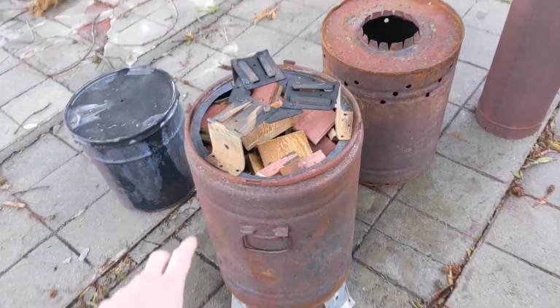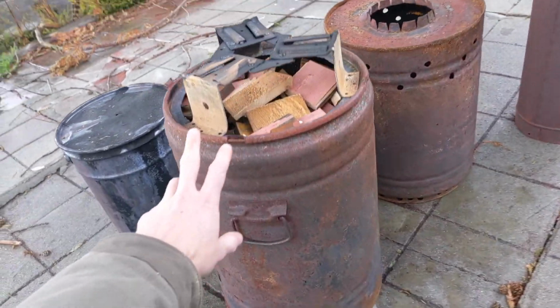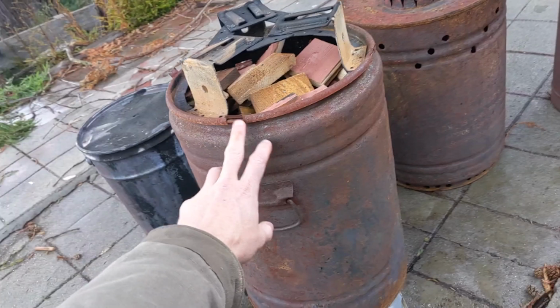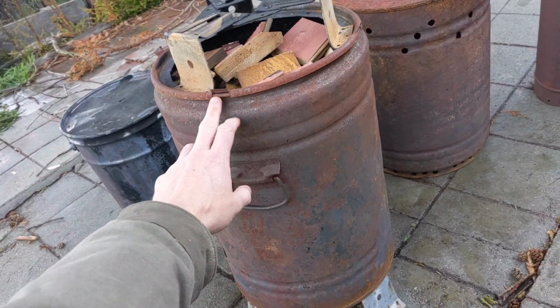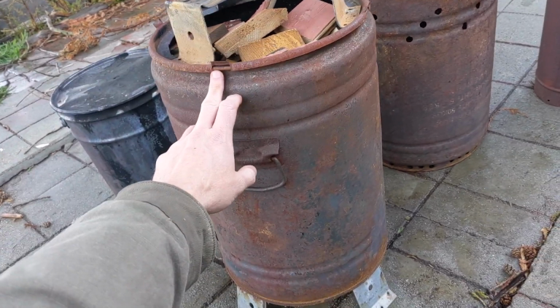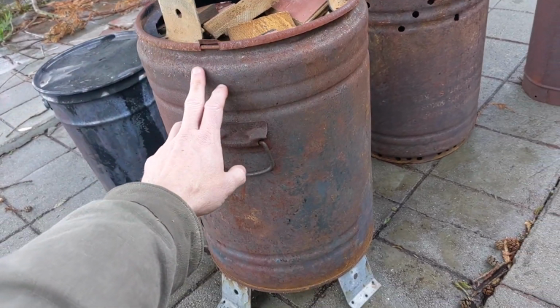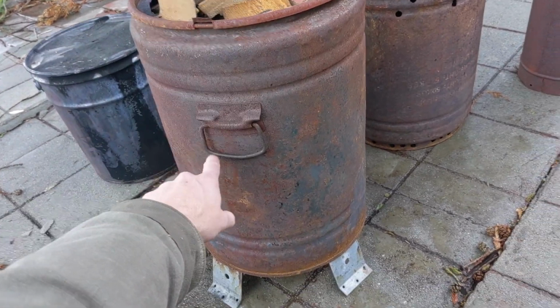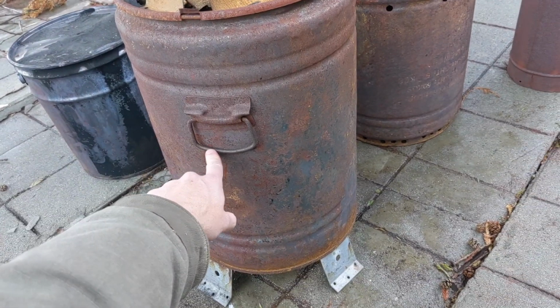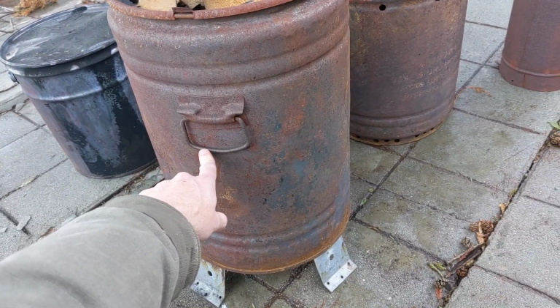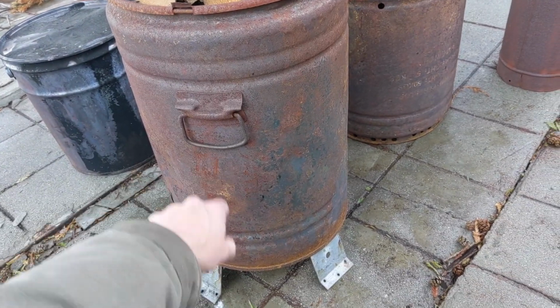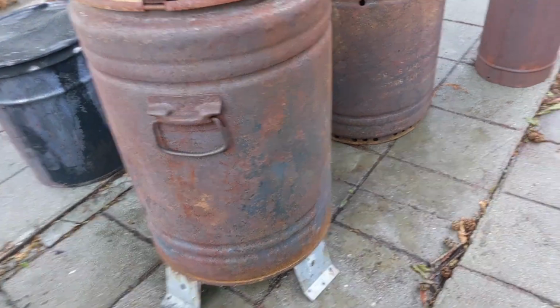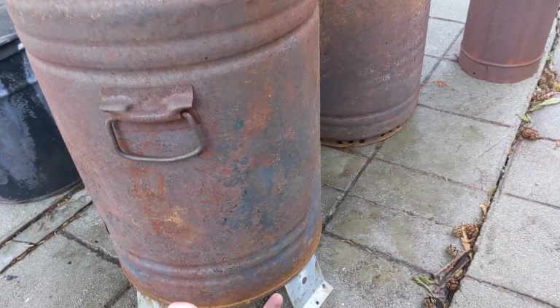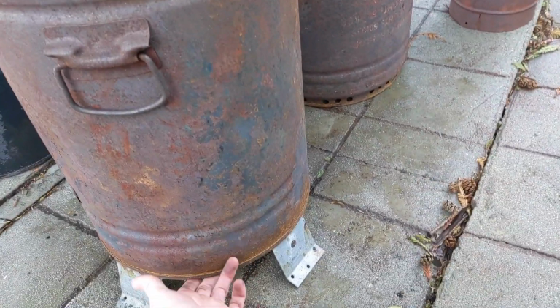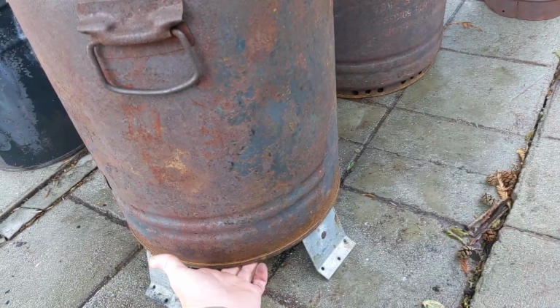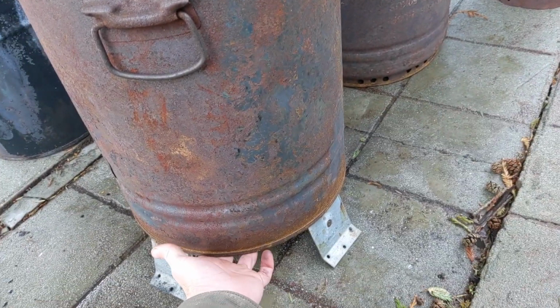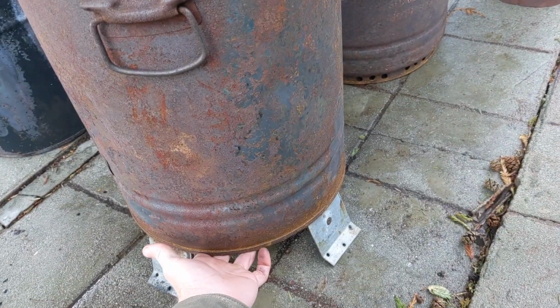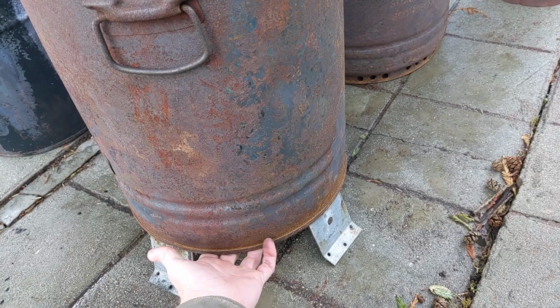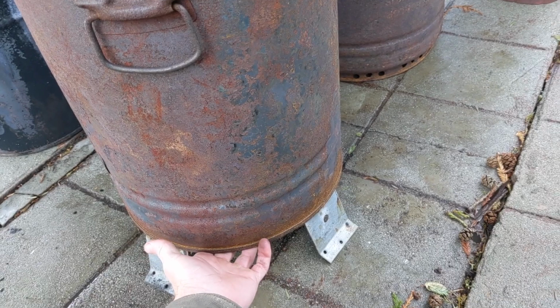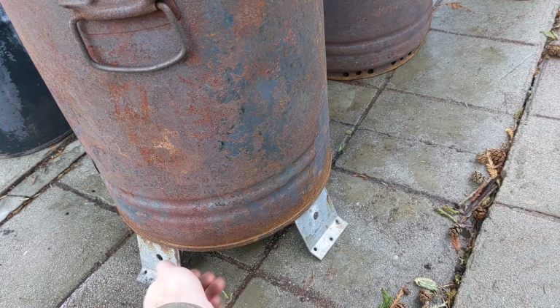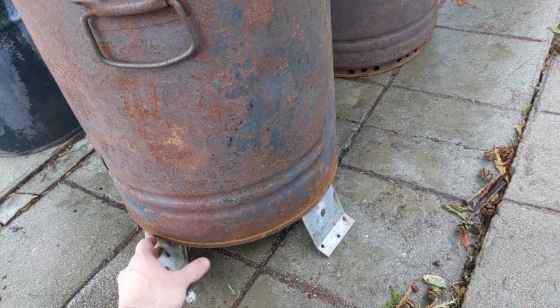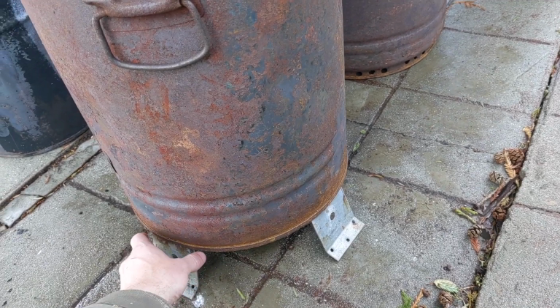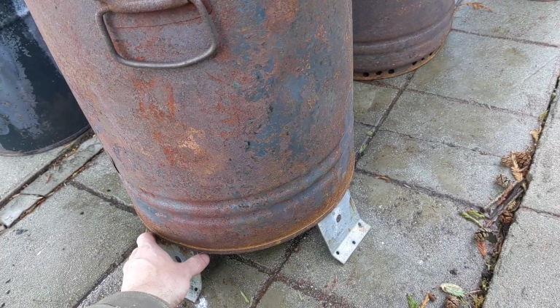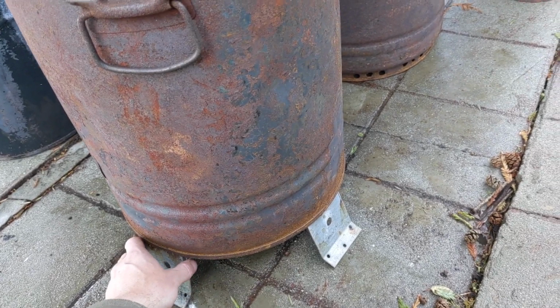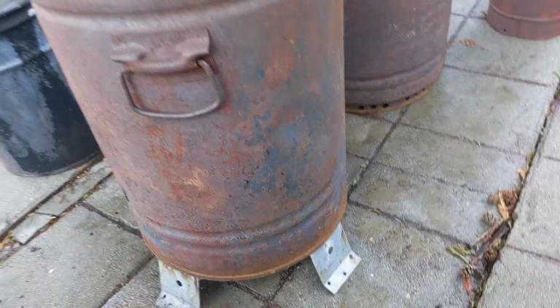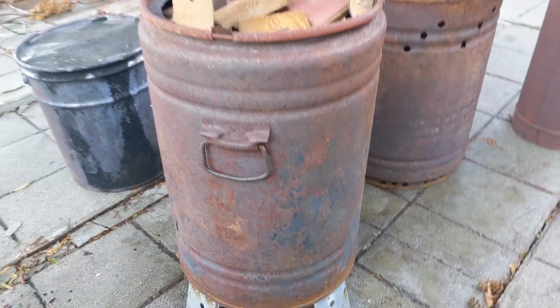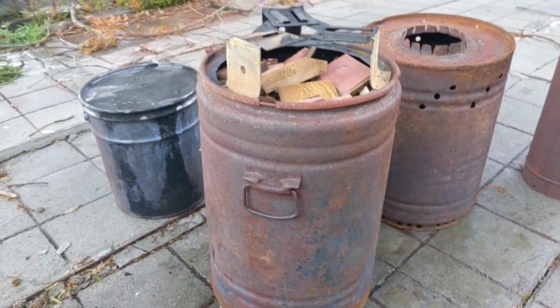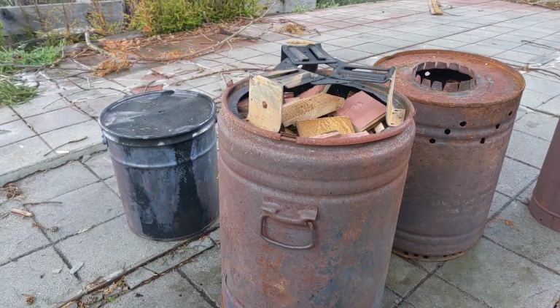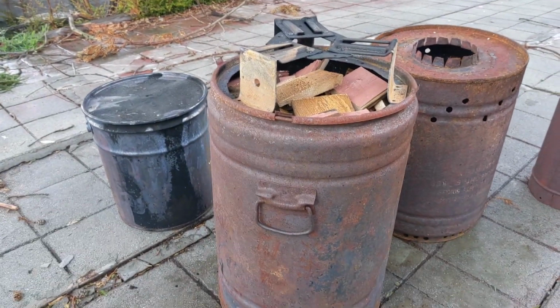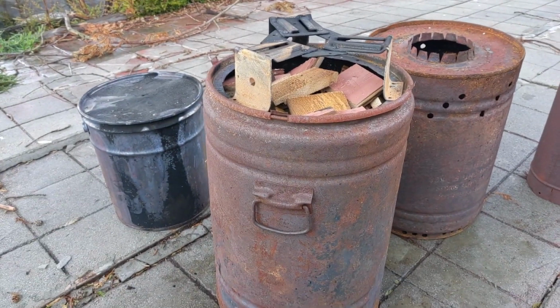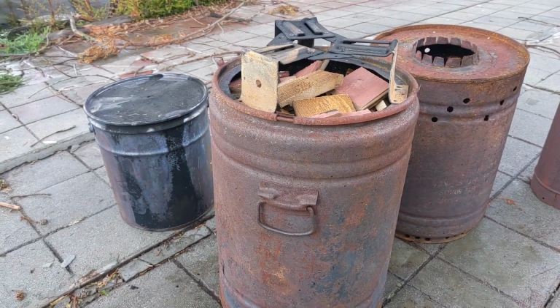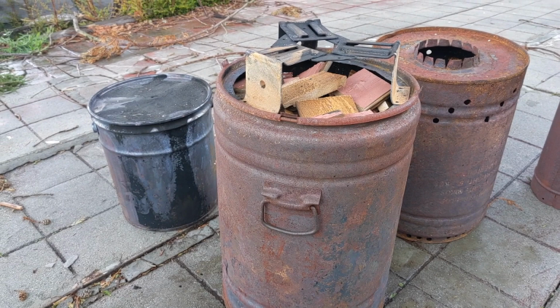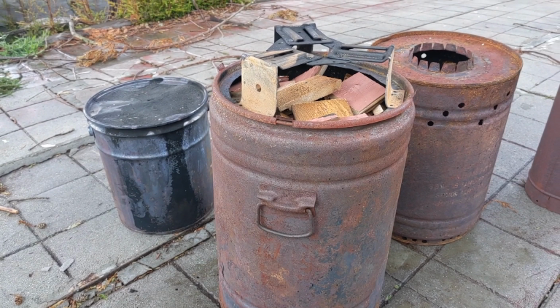This is a seven and a half gallon metal drum, the bottom of which has a bunch of holes drilled in it for airflow, set up on these little metal brackets I have for spacers, so we get good airflow through the bottom.